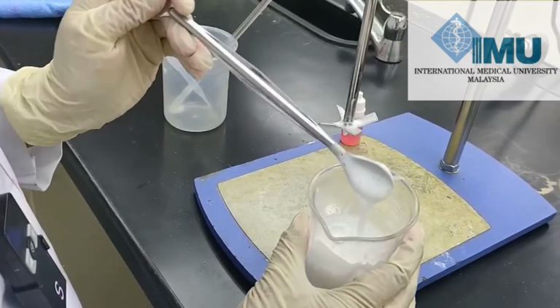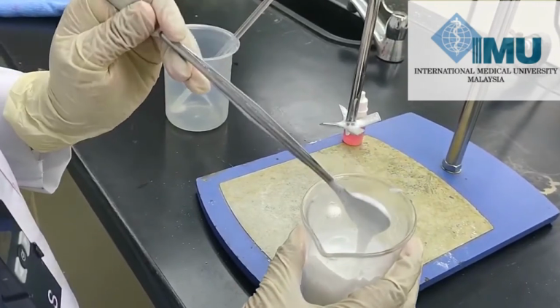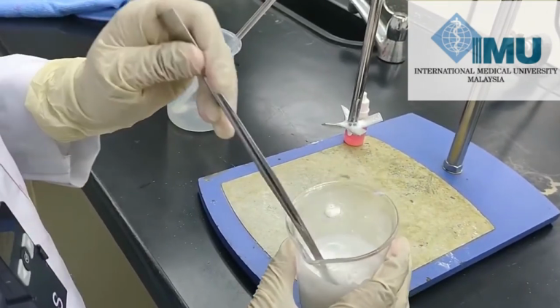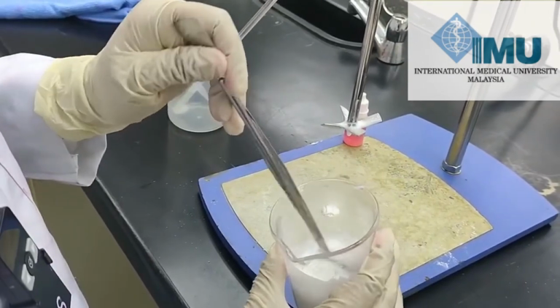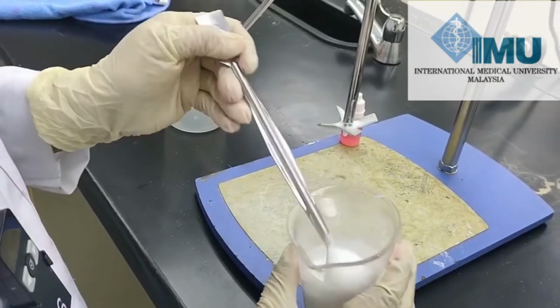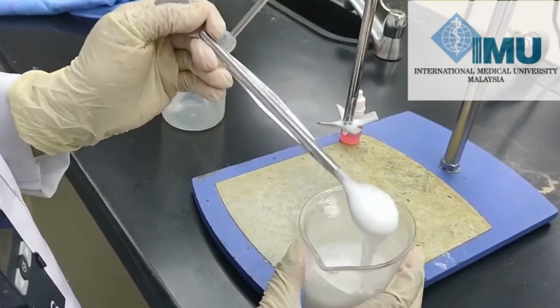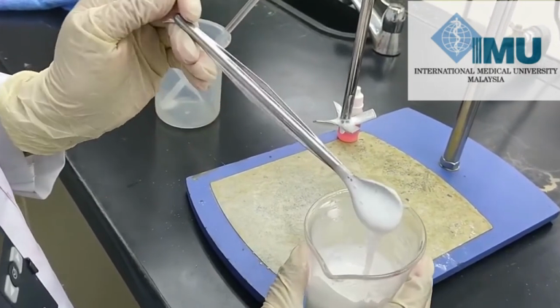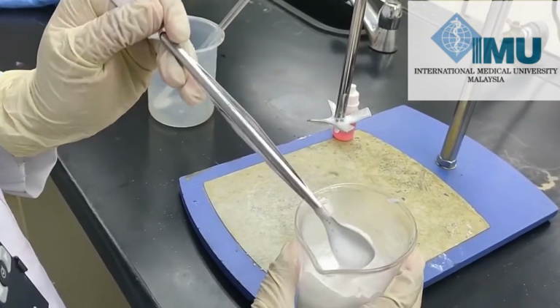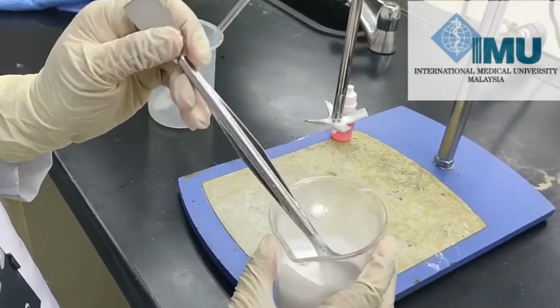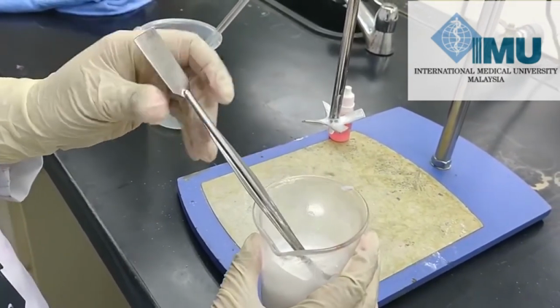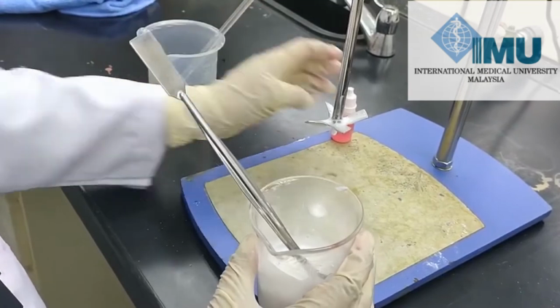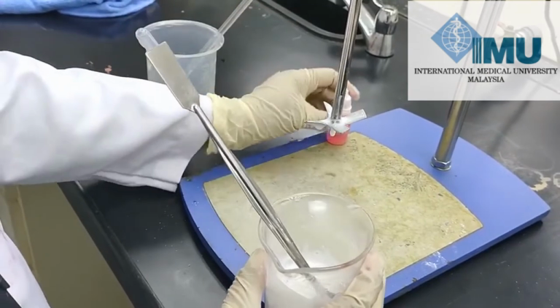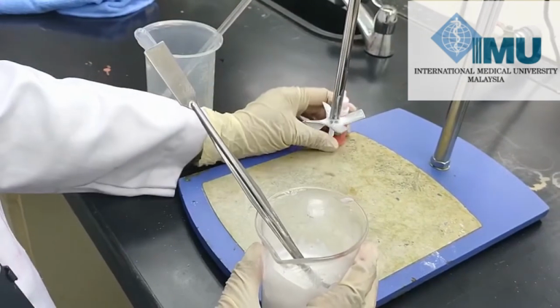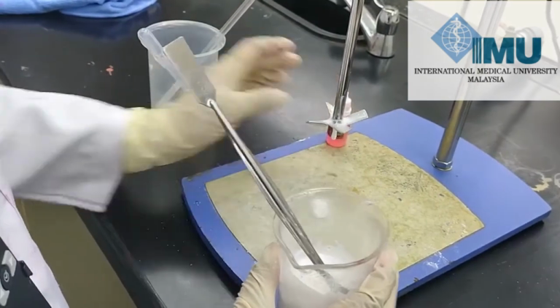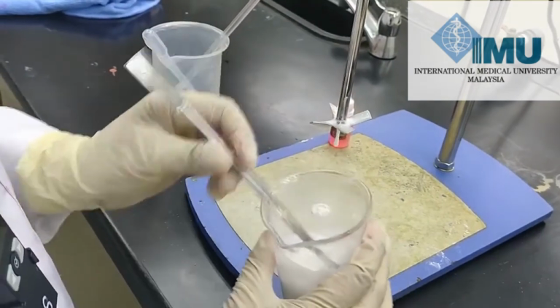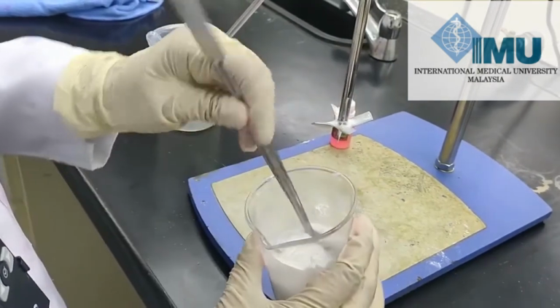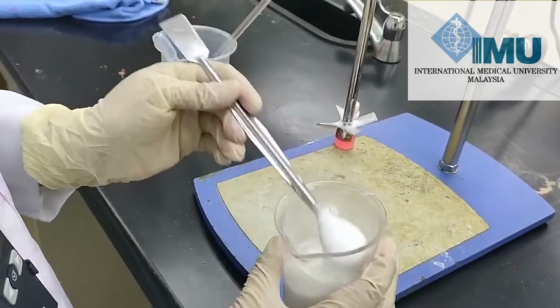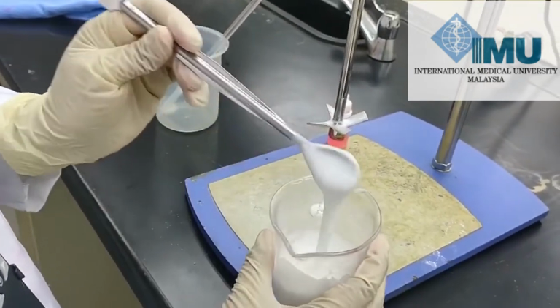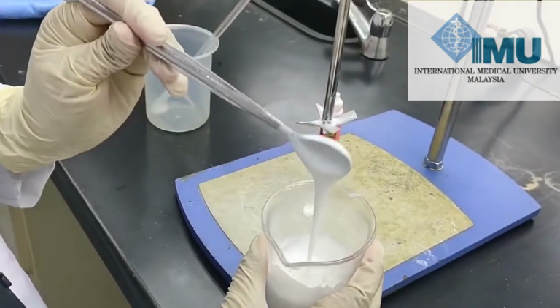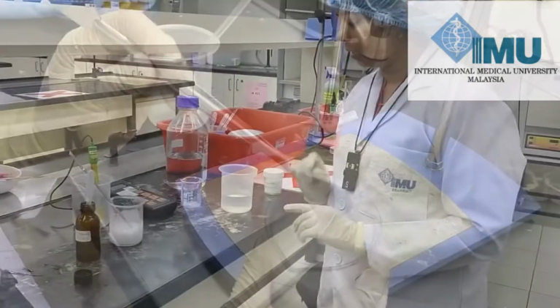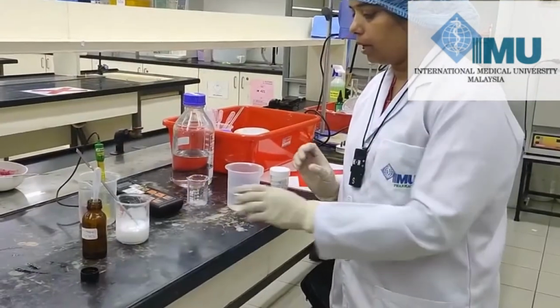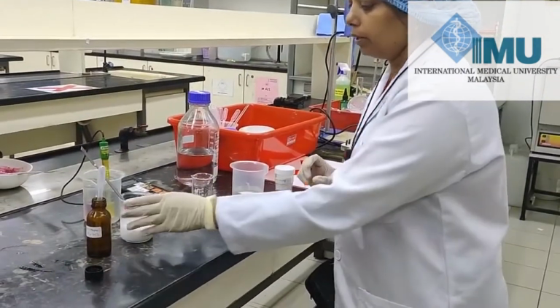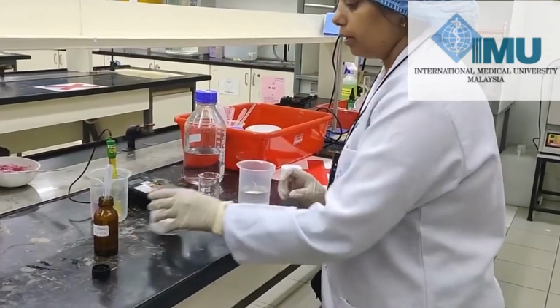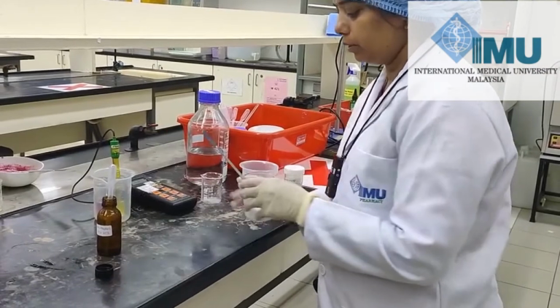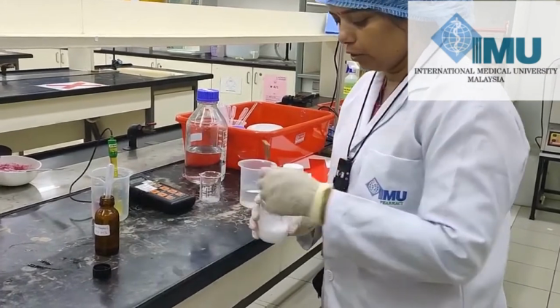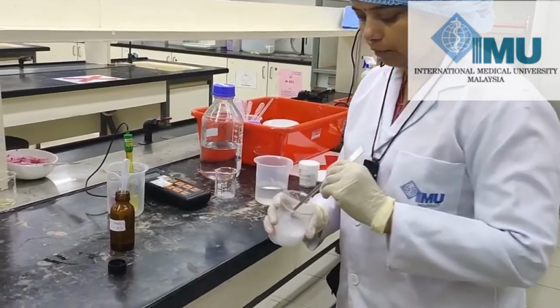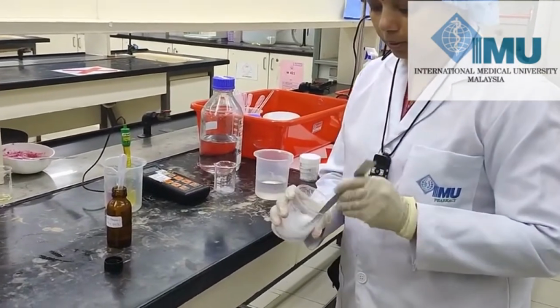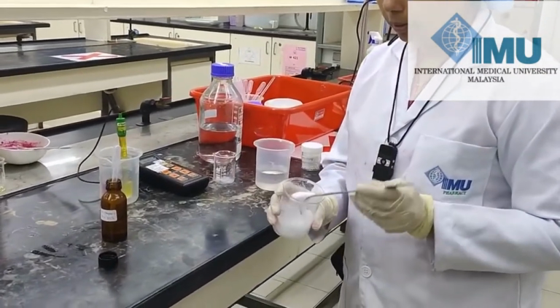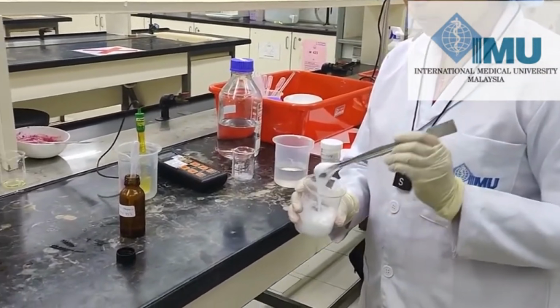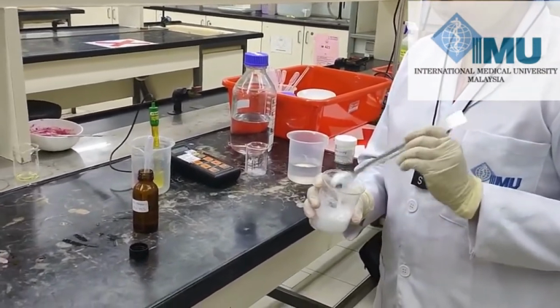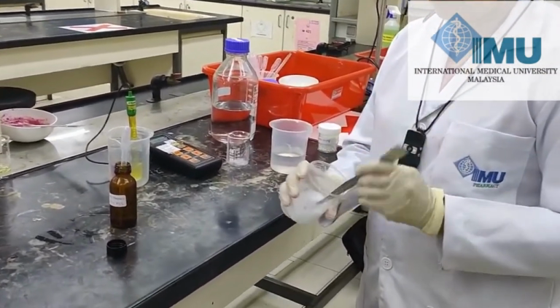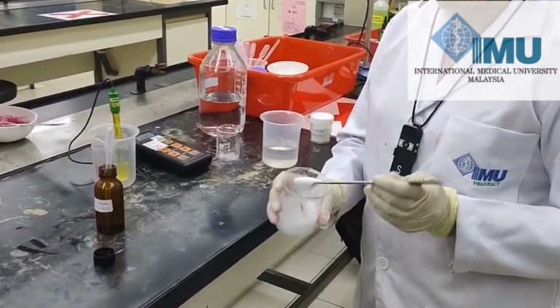If you want to add any fragrance, you can add it according to your choice. So now our shampoo is ready.